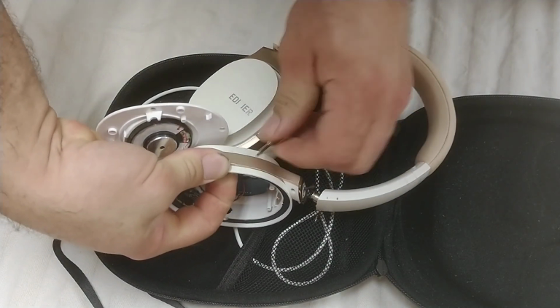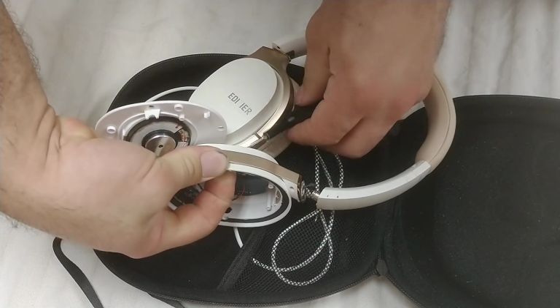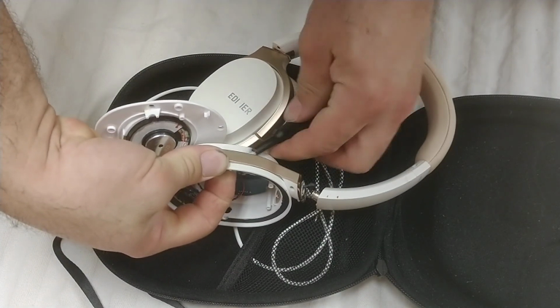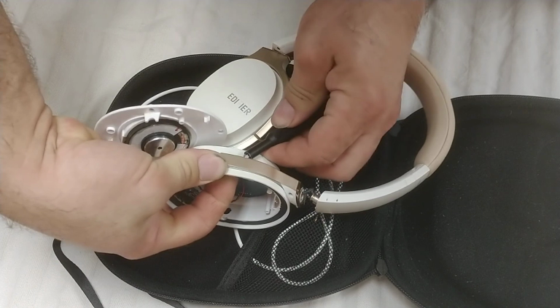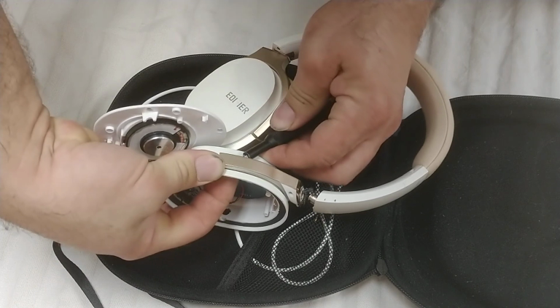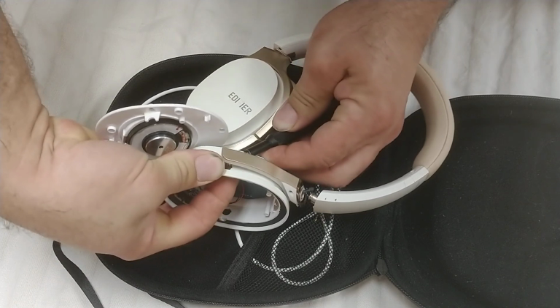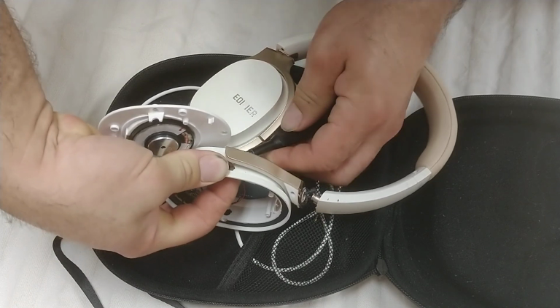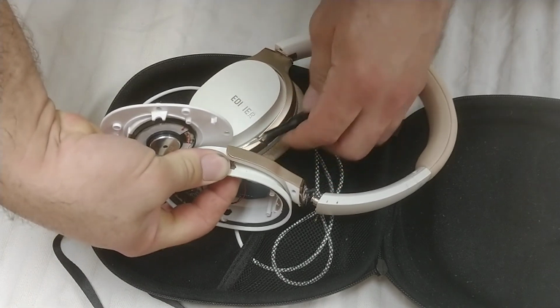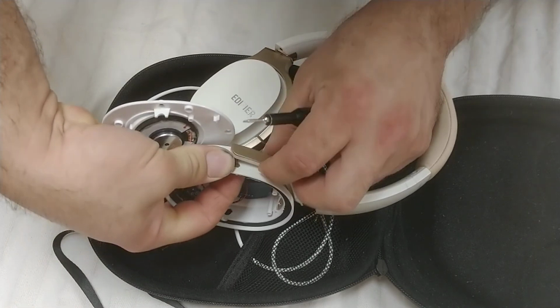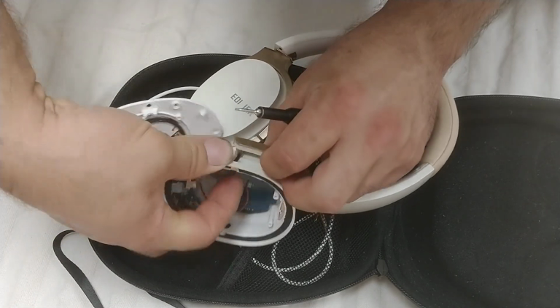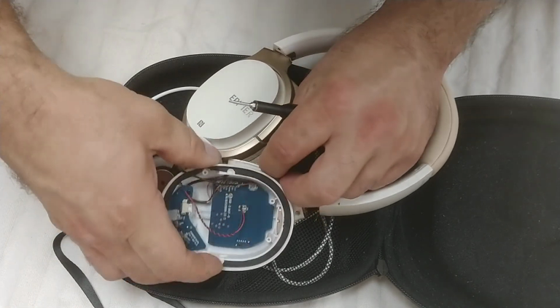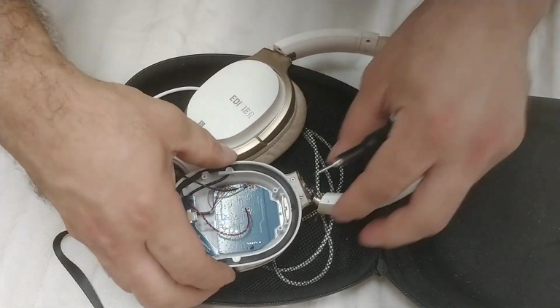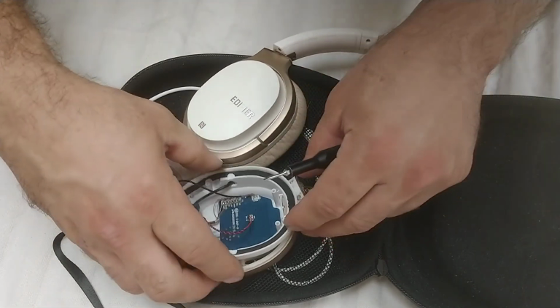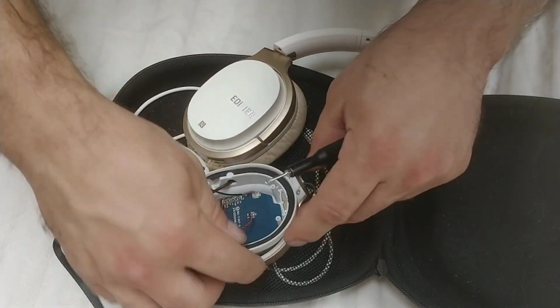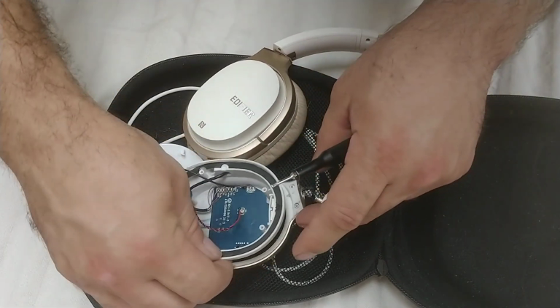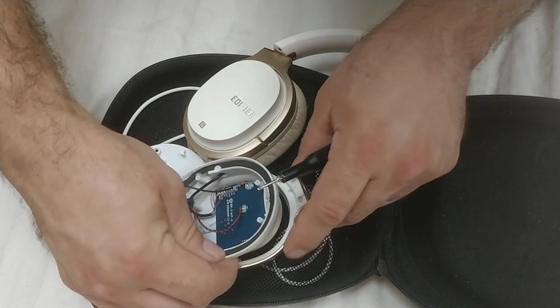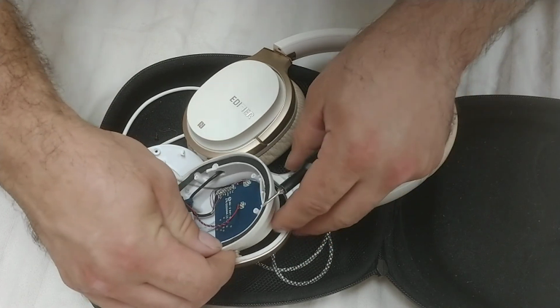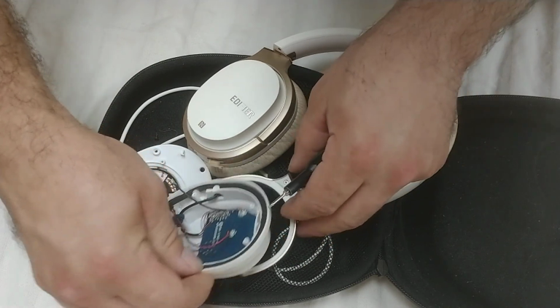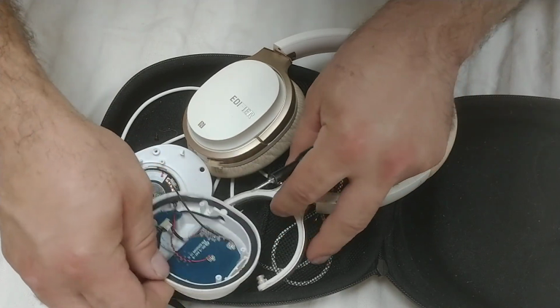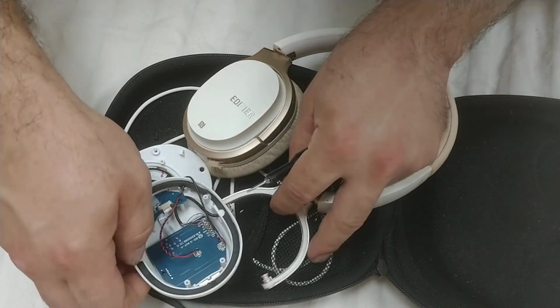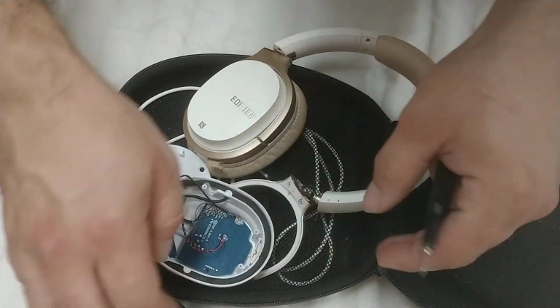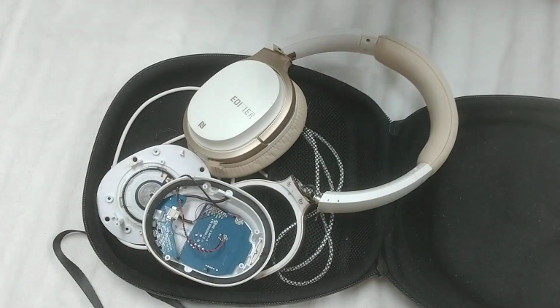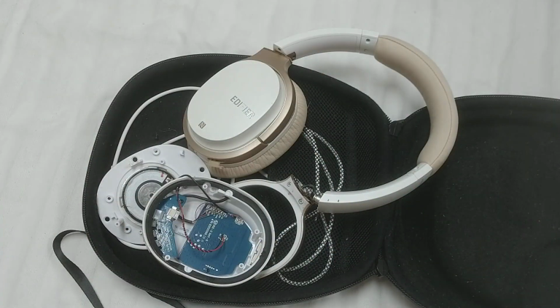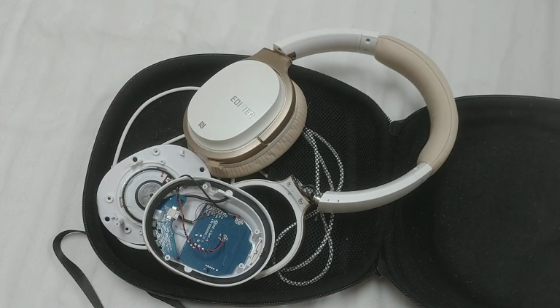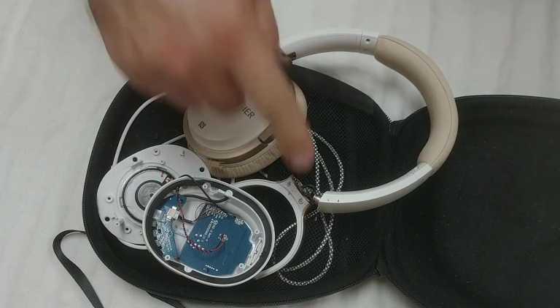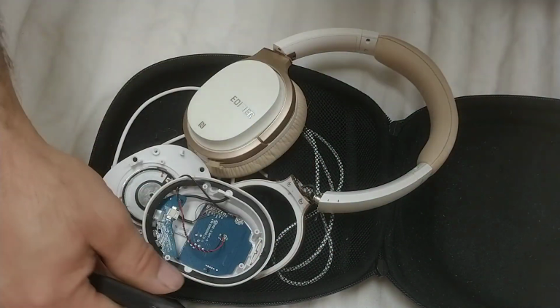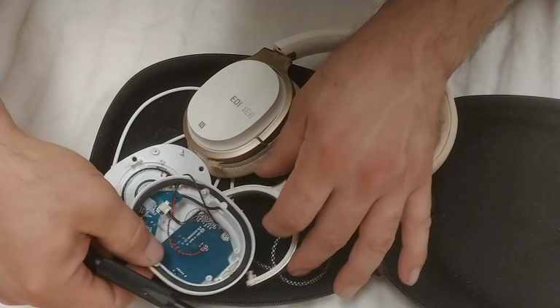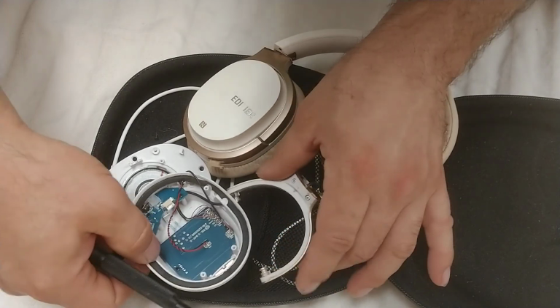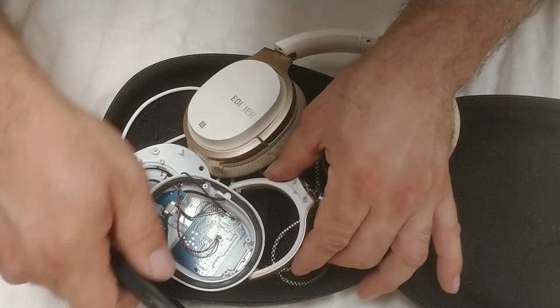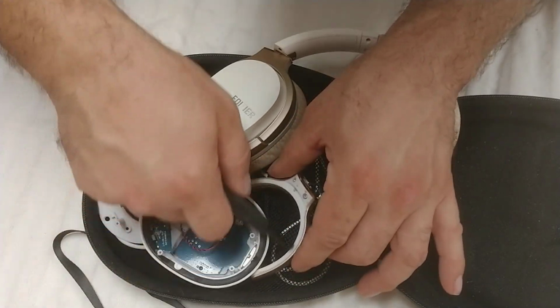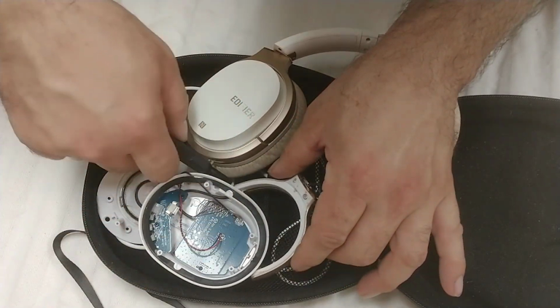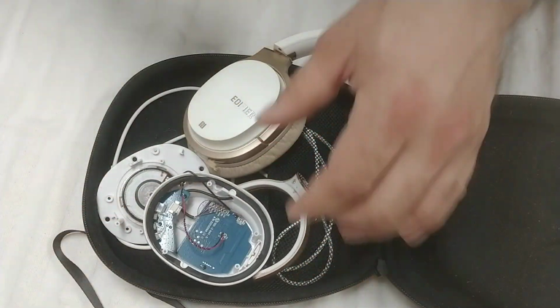I should be able to pry it. Get it out. So now you should be able to get this off. I have a little bit more room to work on this plastic piece right here.